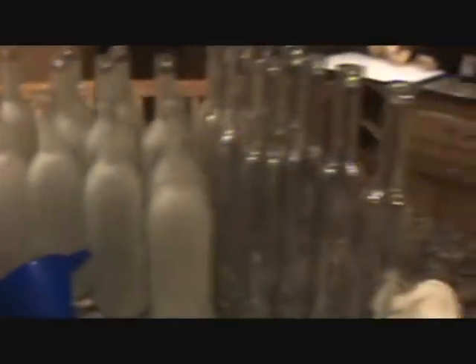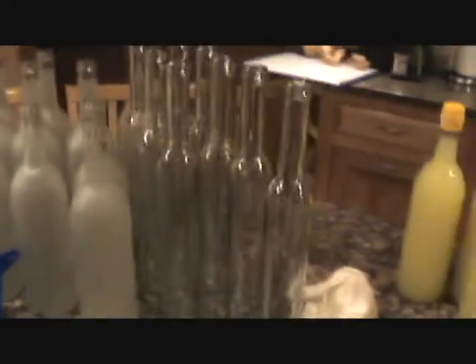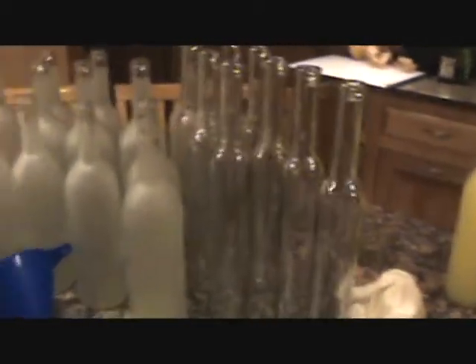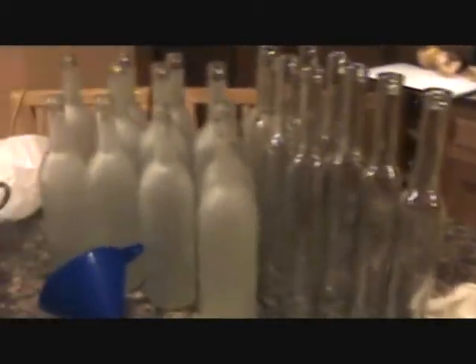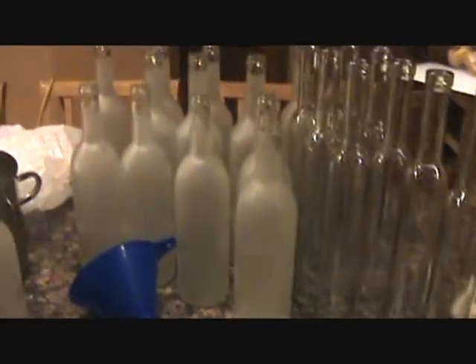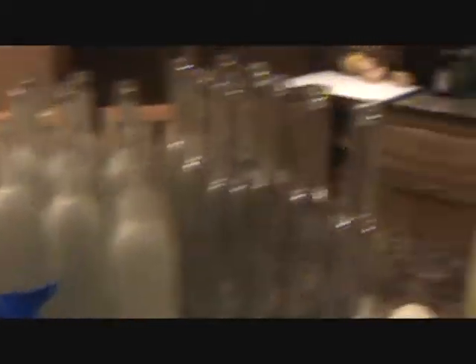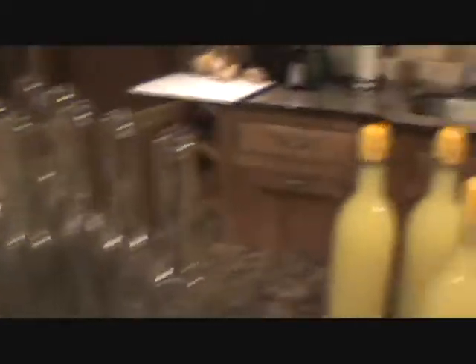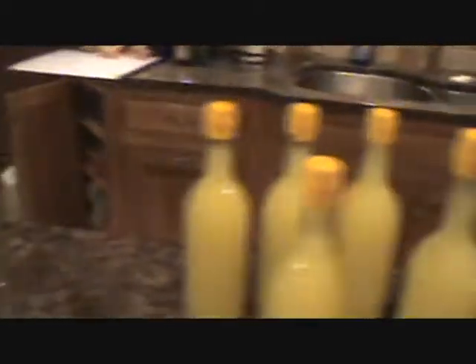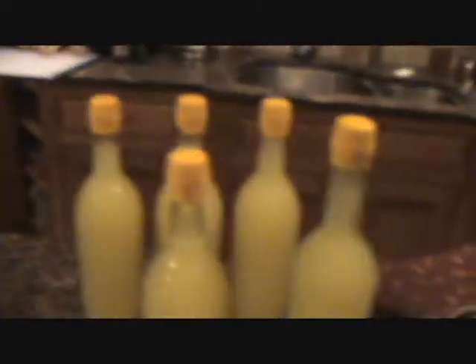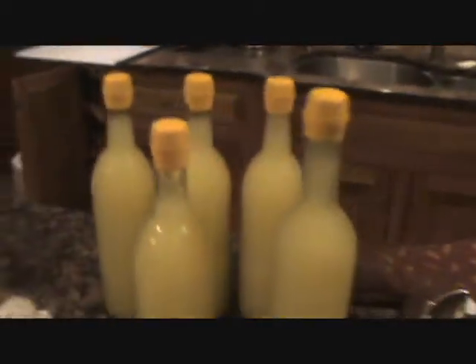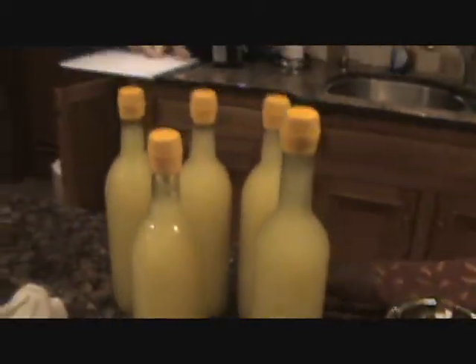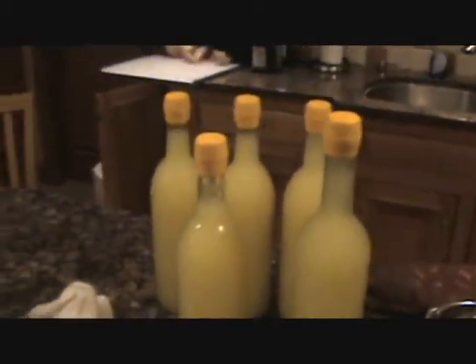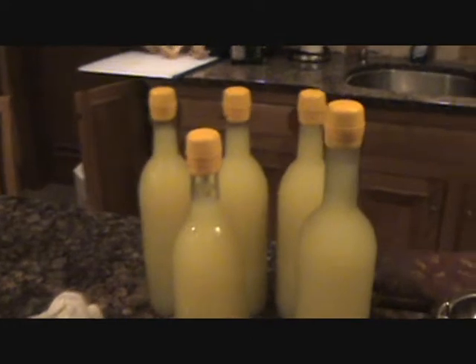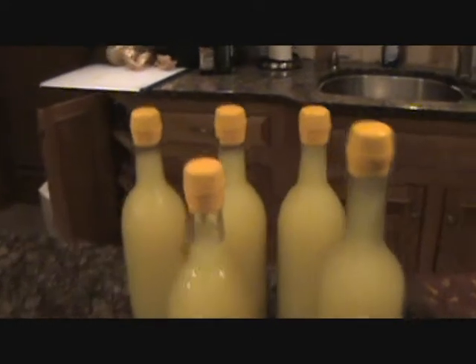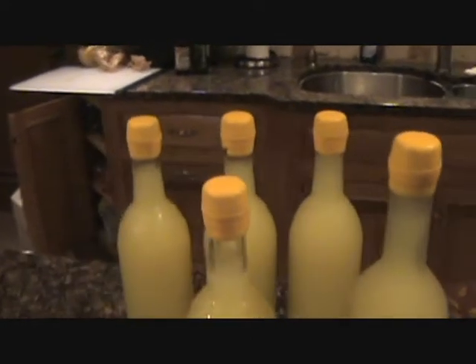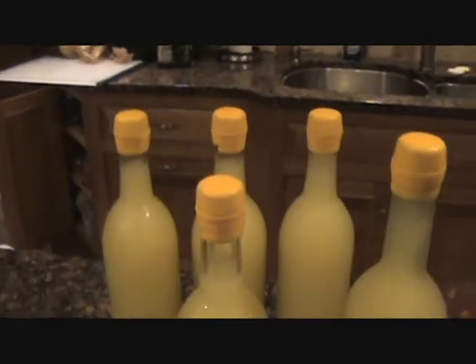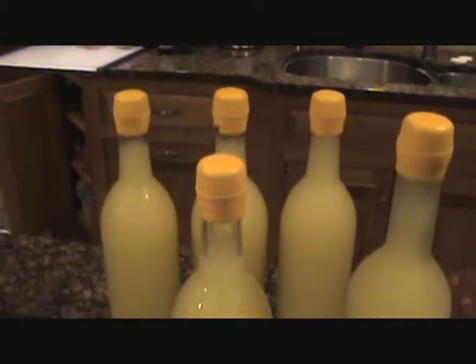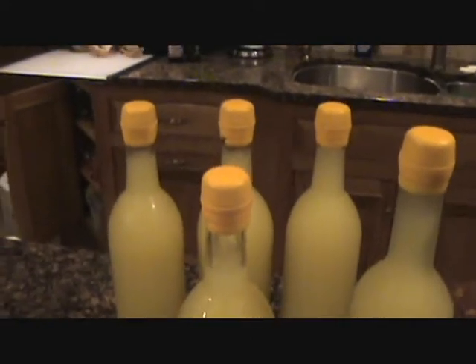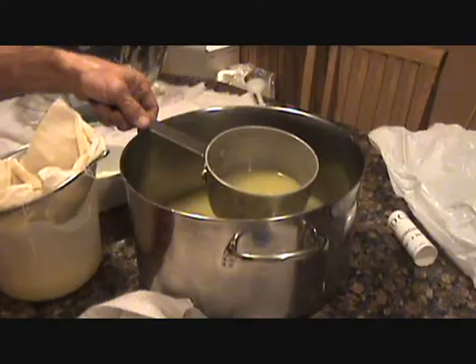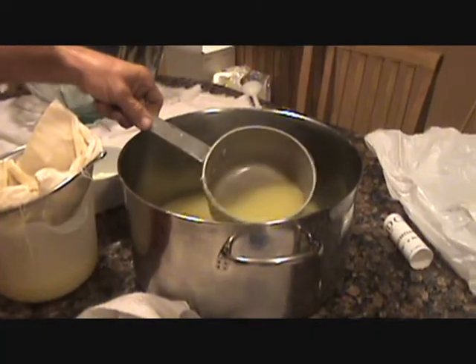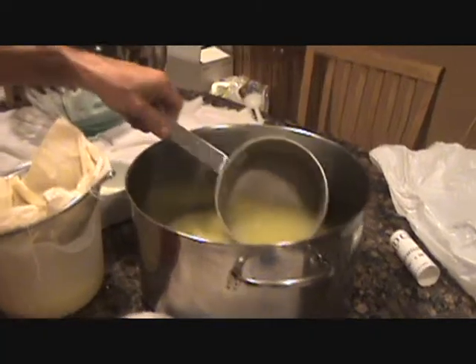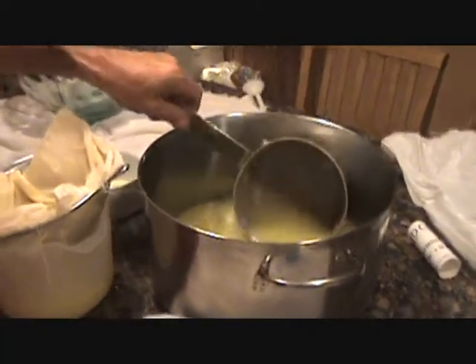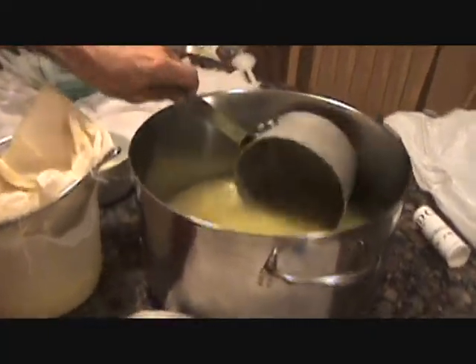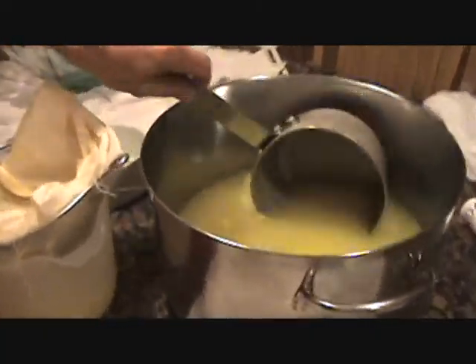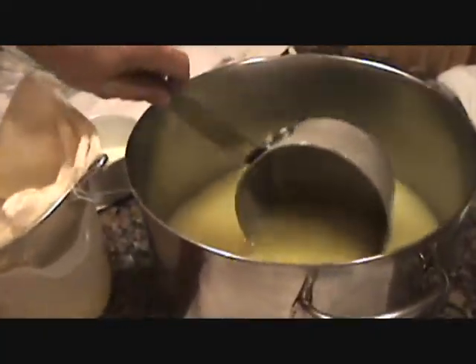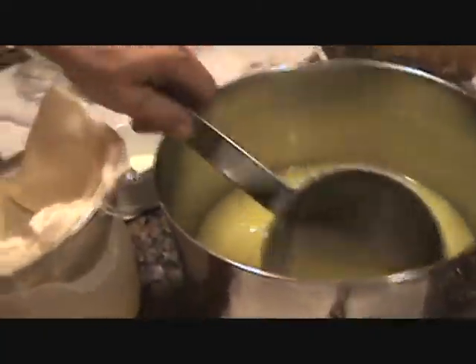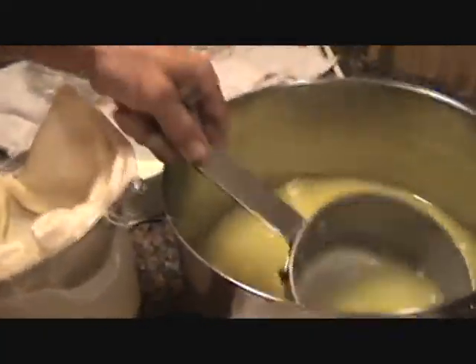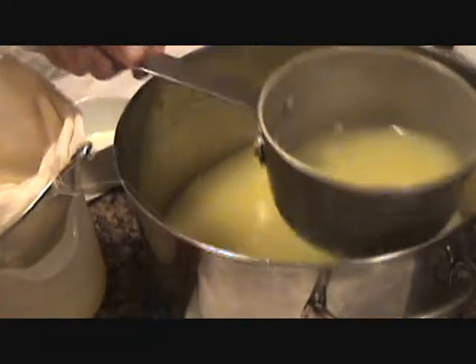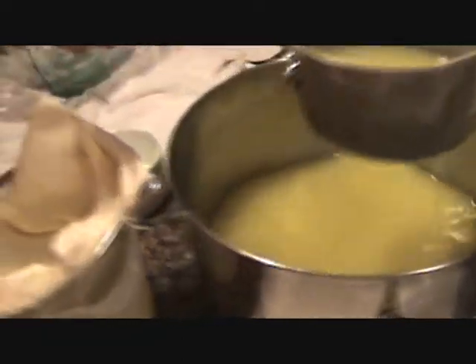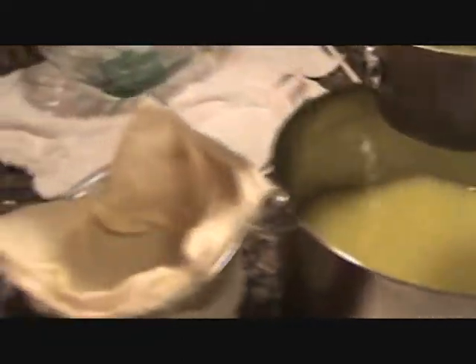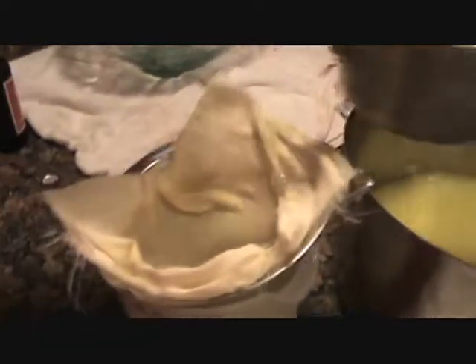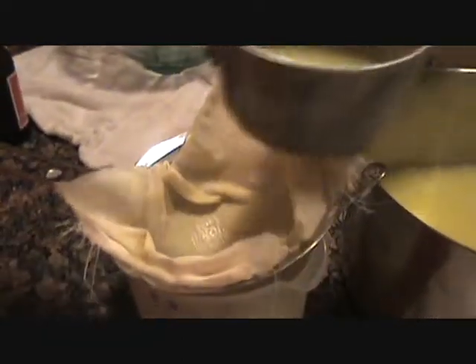Summertime limoncello — it's 103 degrees out here today. We got to cool down. Ready for a shot, Paulie? You betcha. Okay, double strain it. Double strain it. Beauty.